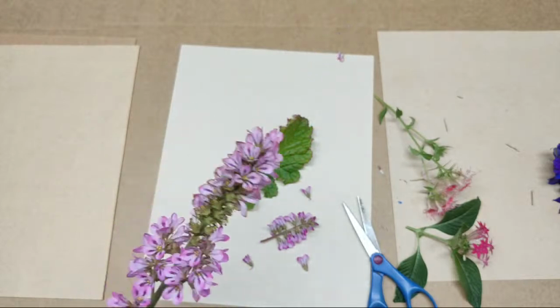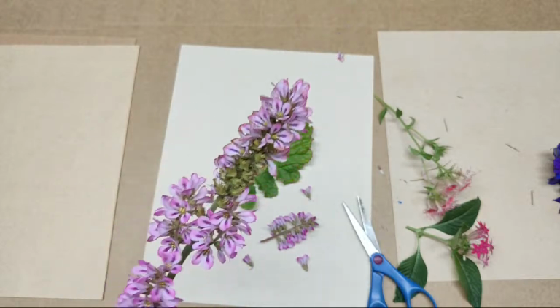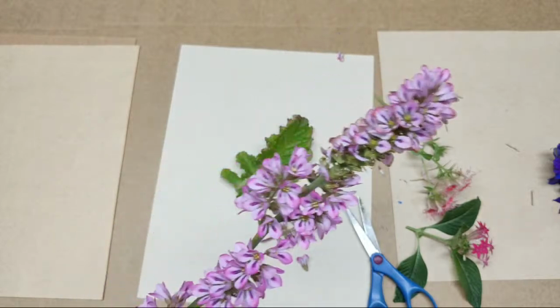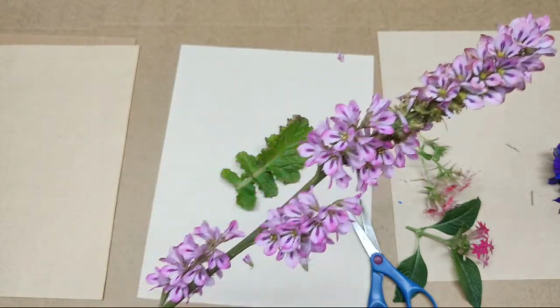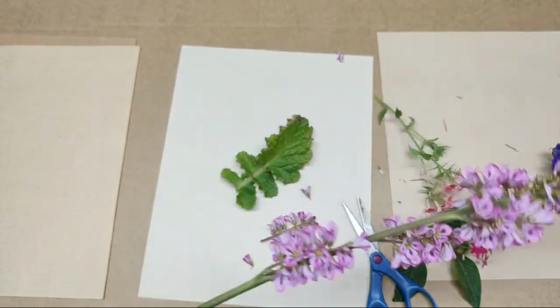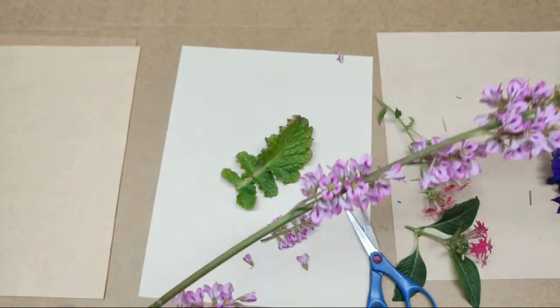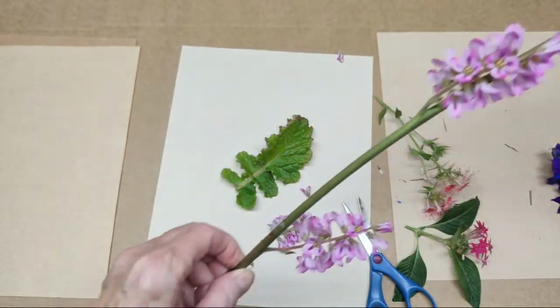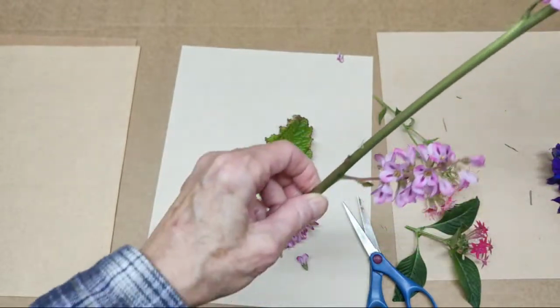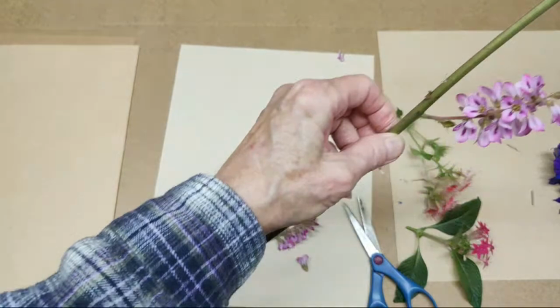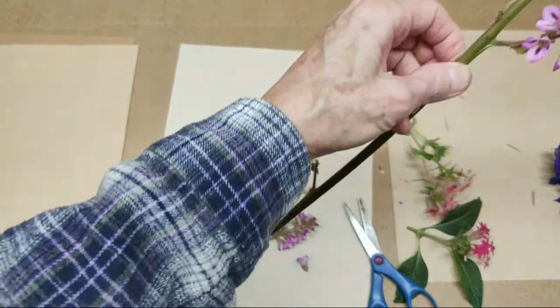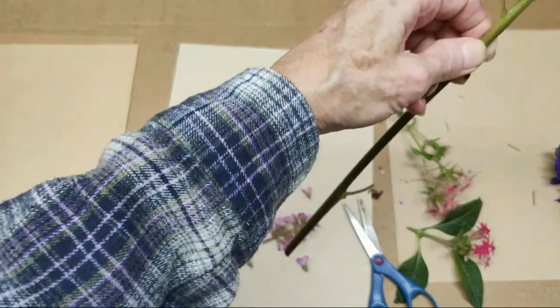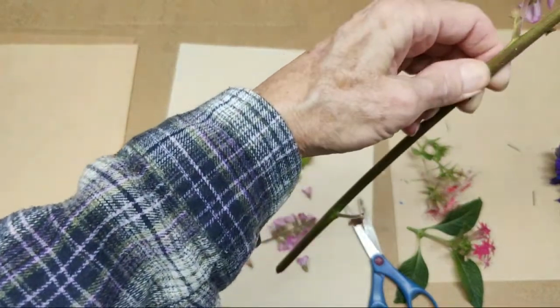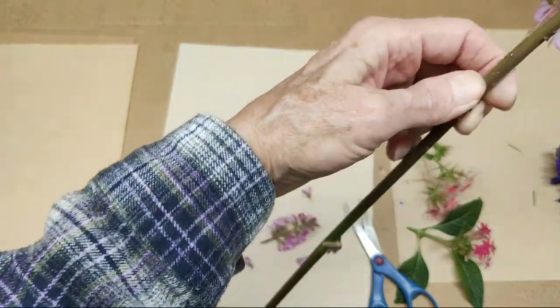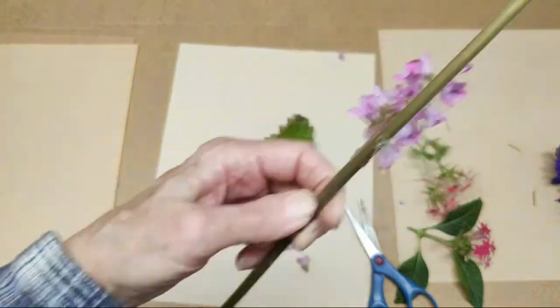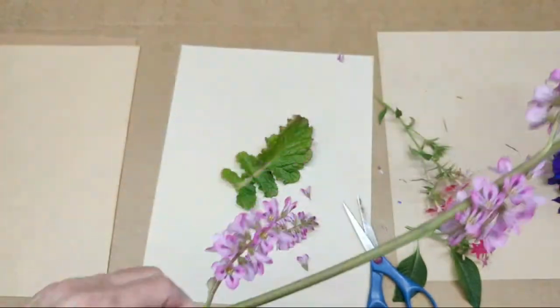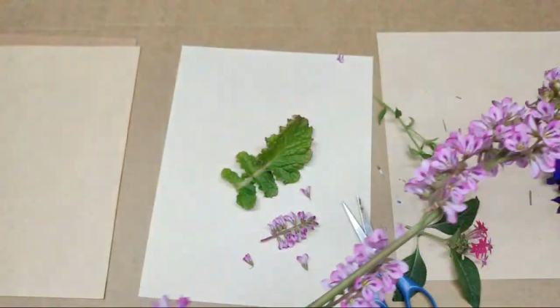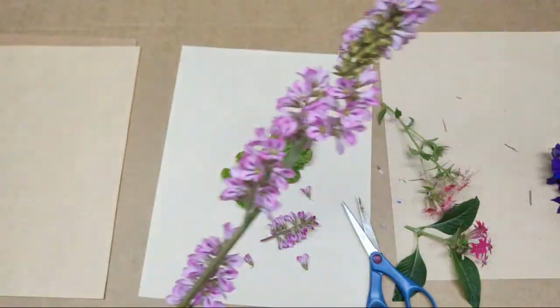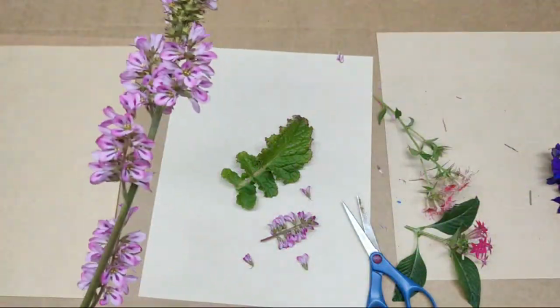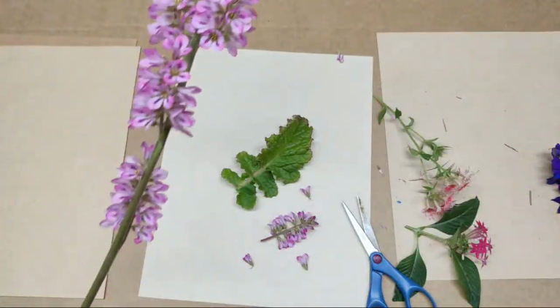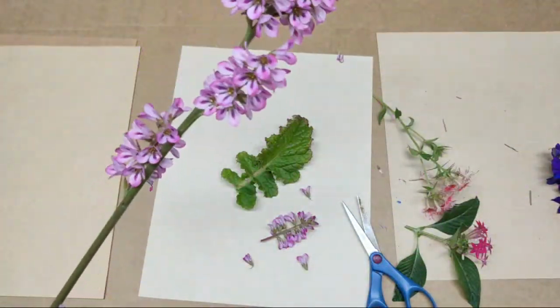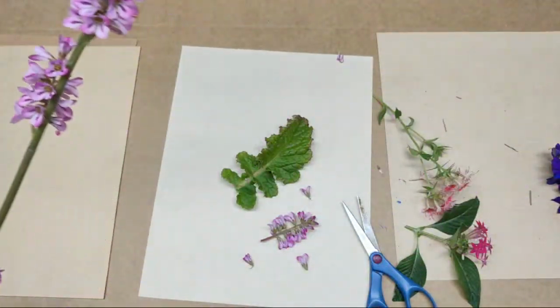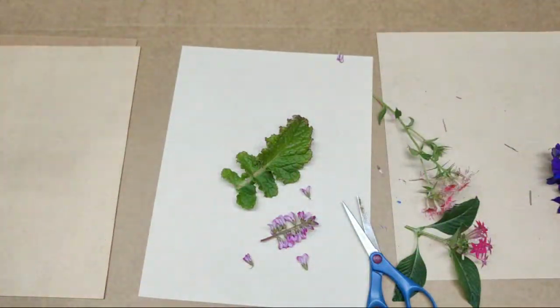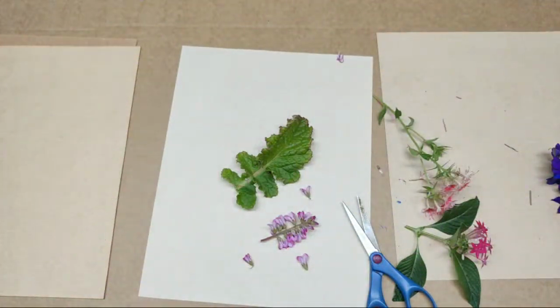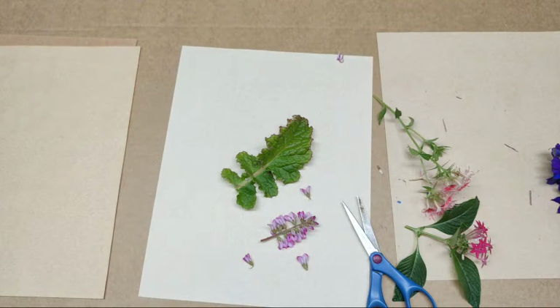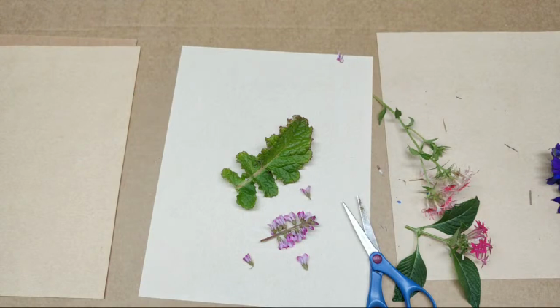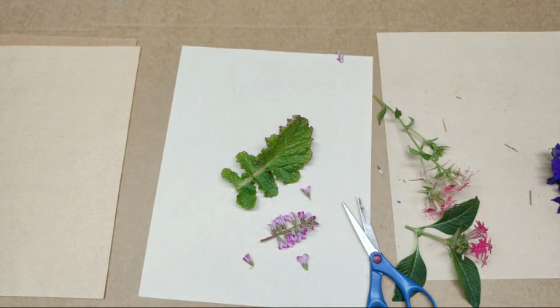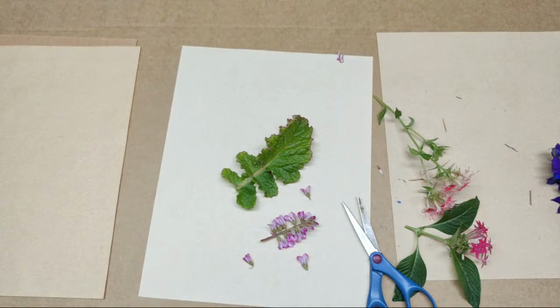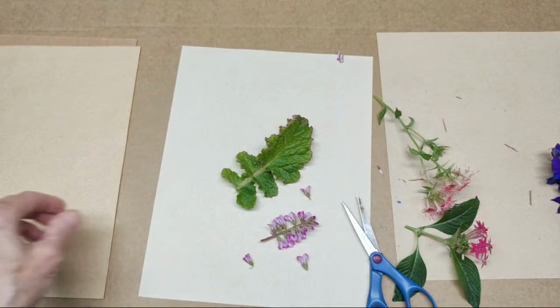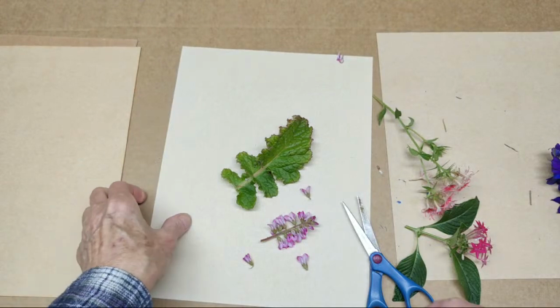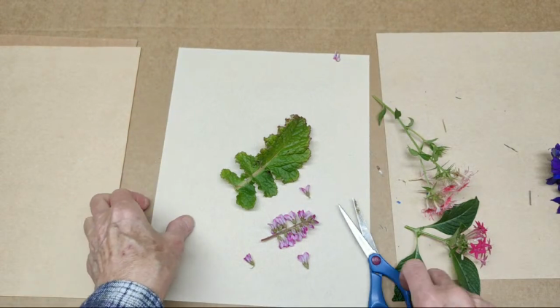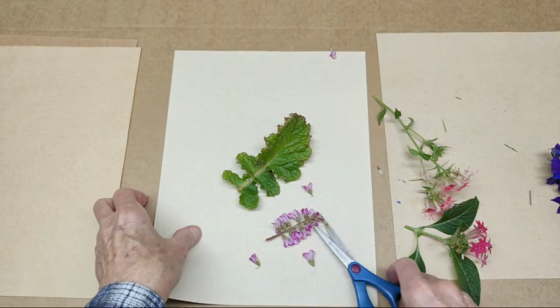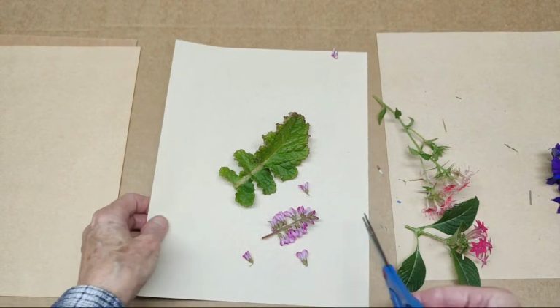If anybody knows what this is, I'd love to find out. I've been wondering for years and I have no idea what it is. Clueless.